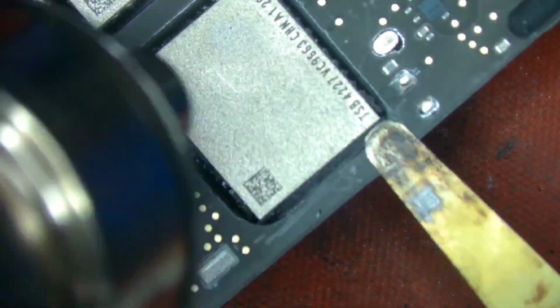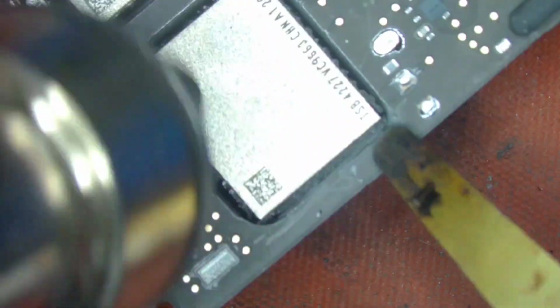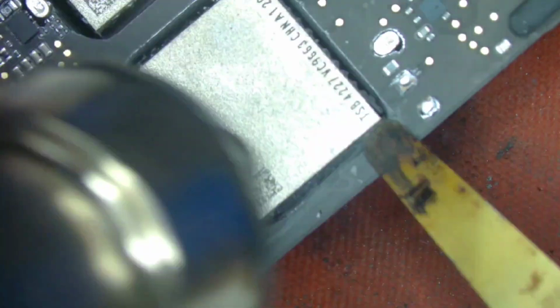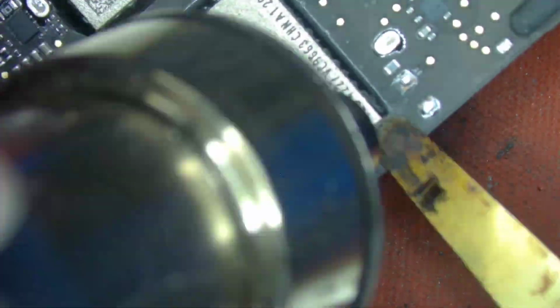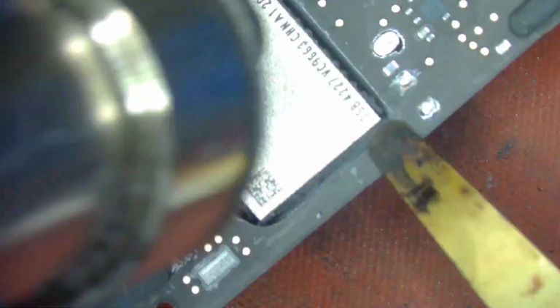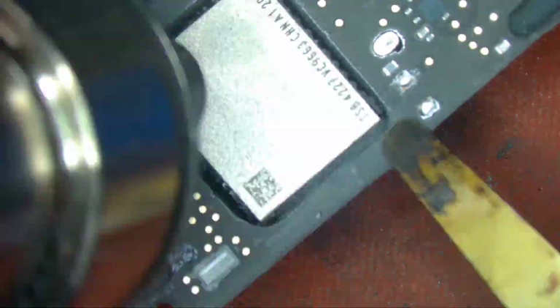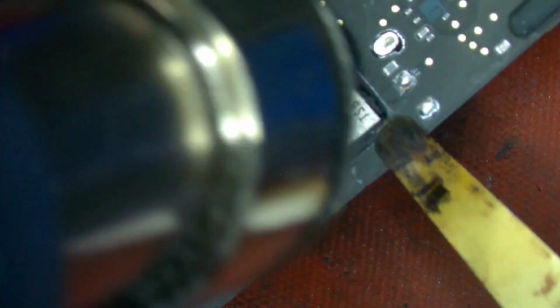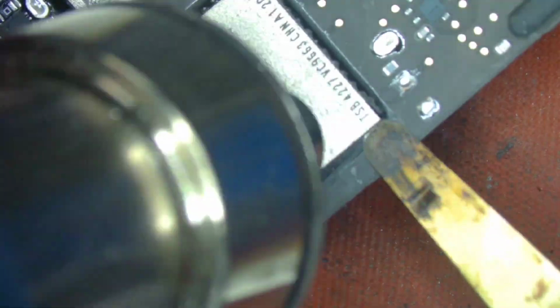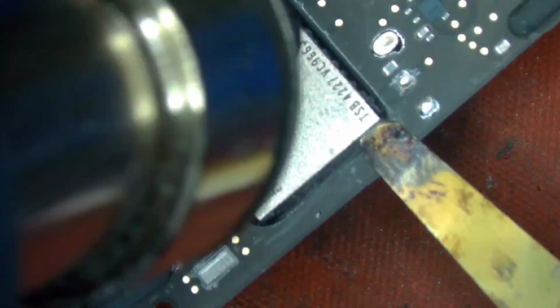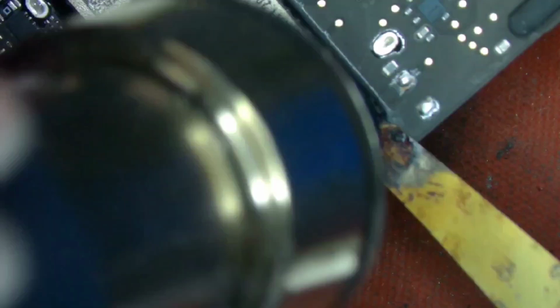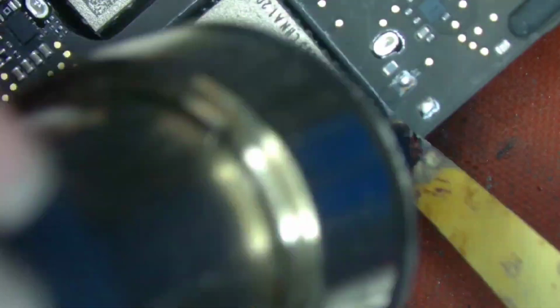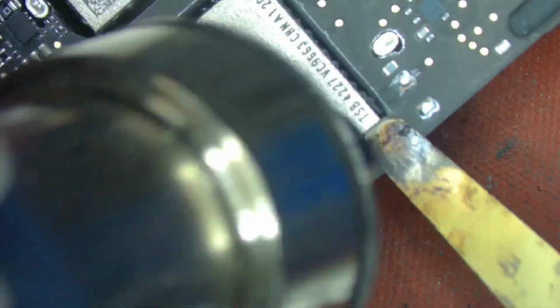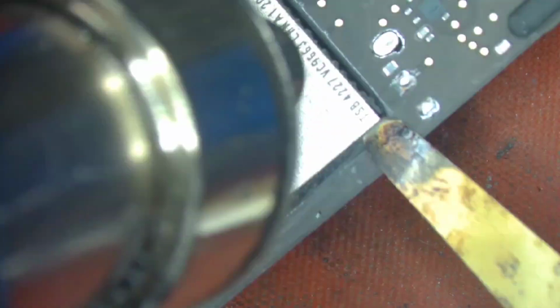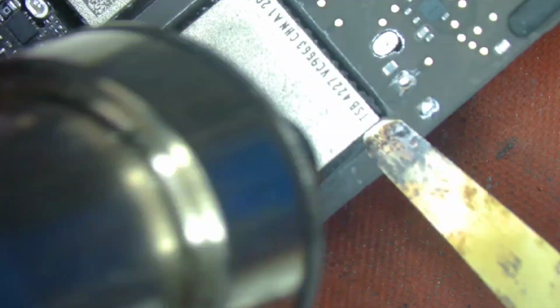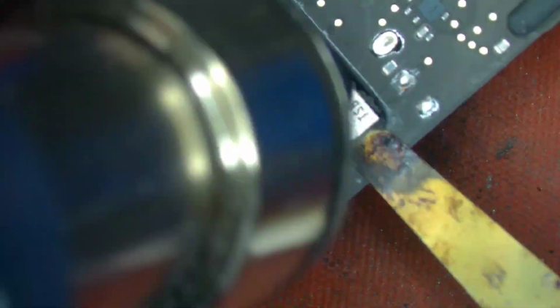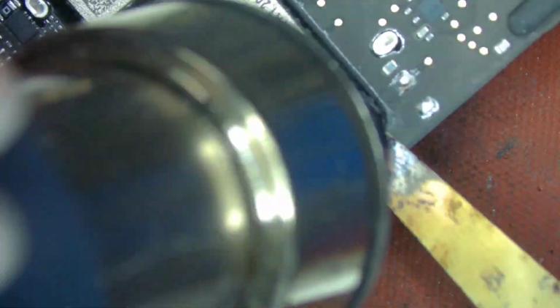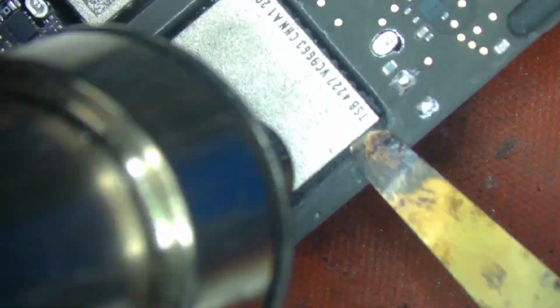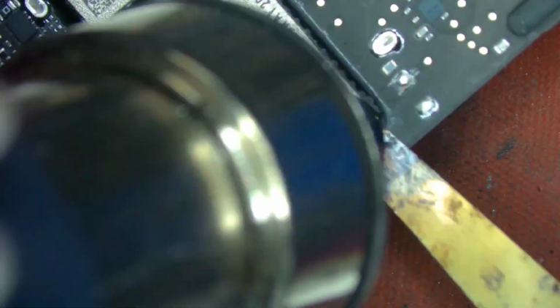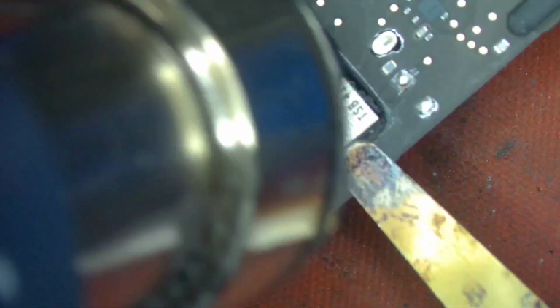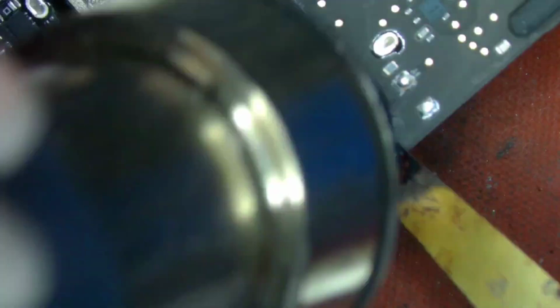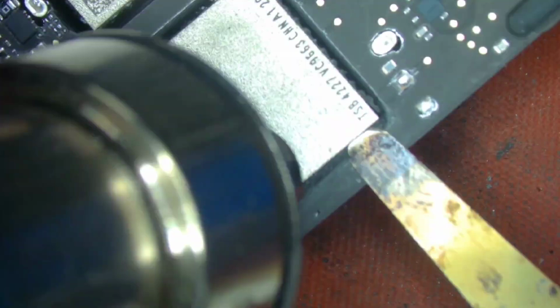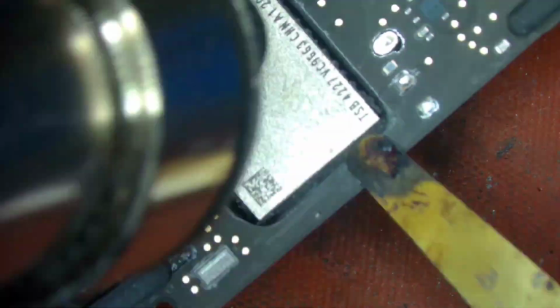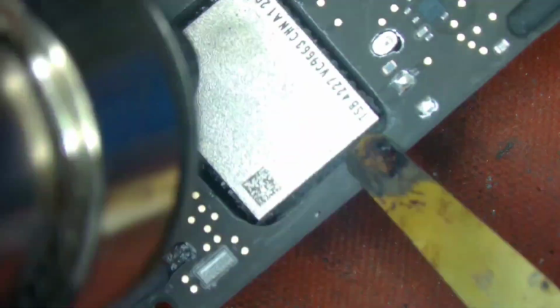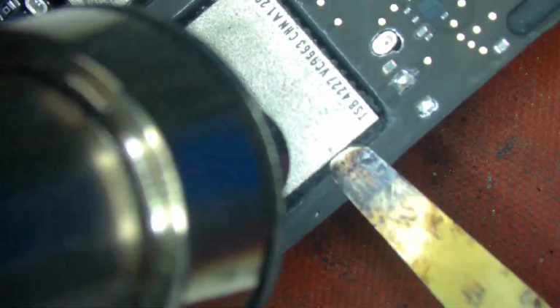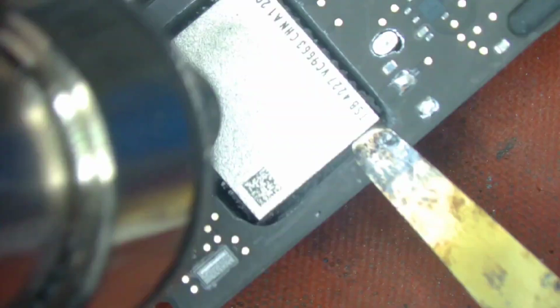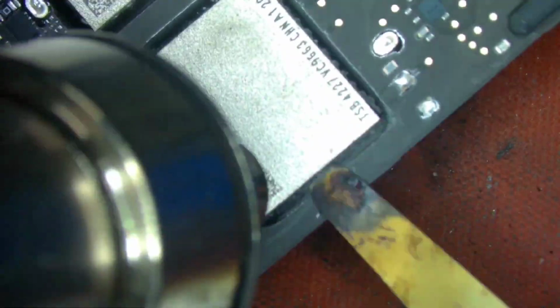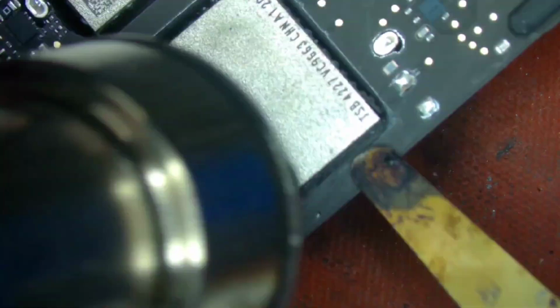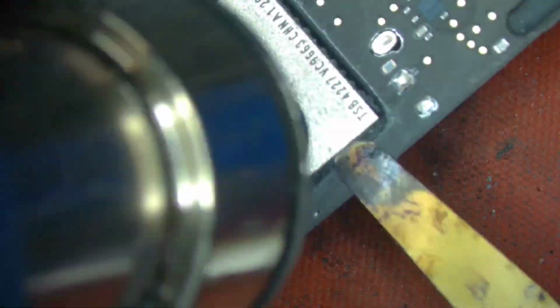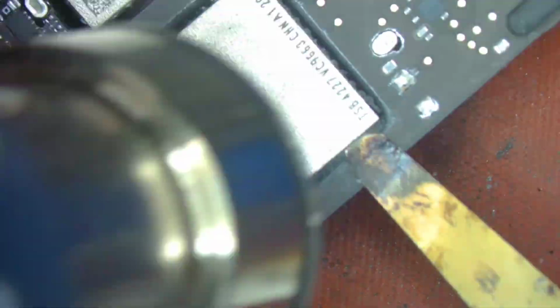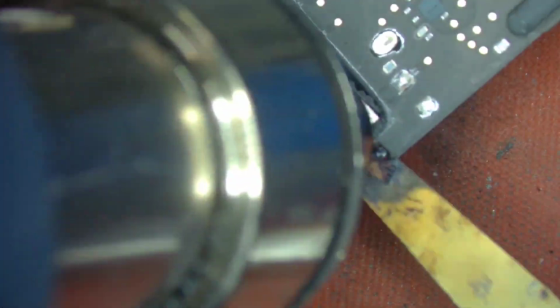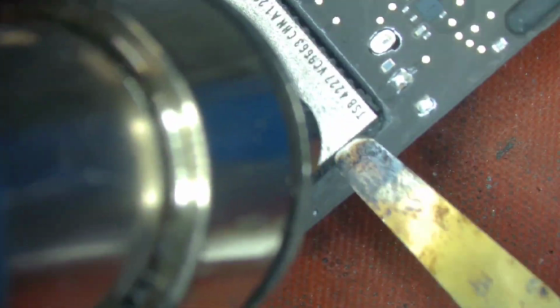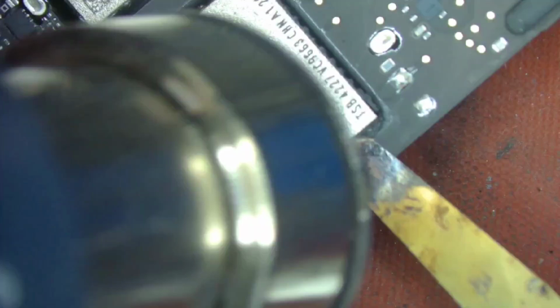All the NANDs are Toshiba TSB-4227 numbered 128GB NAND. So we borrowed these NAND chips from the A2159 motherboard and replaced the two which got shorted in our A2141.